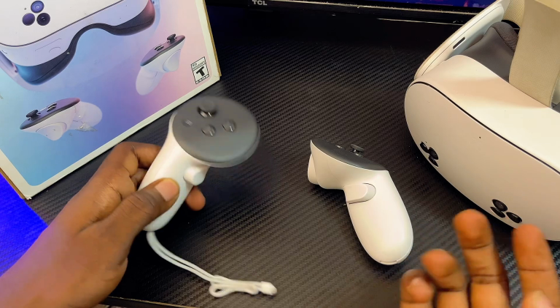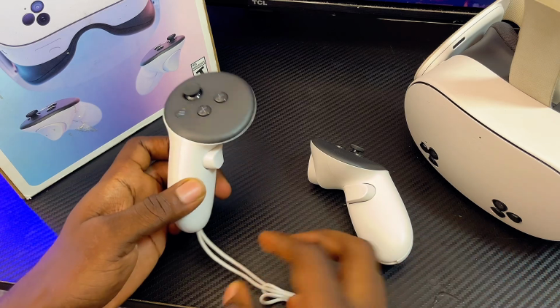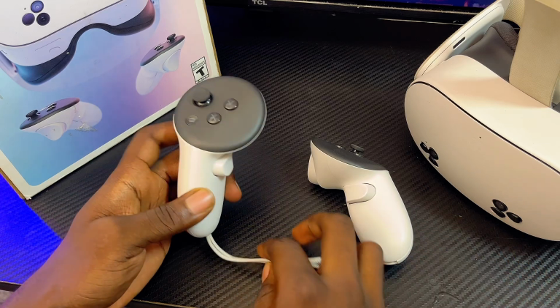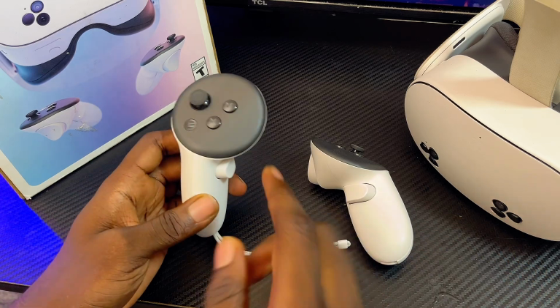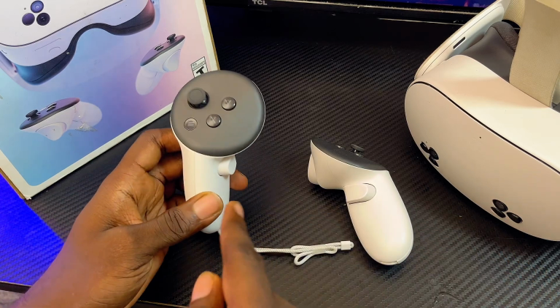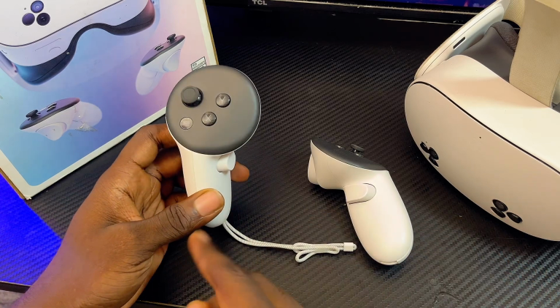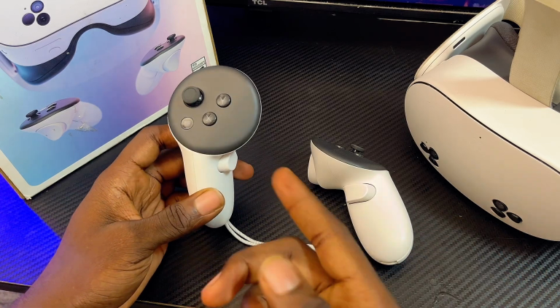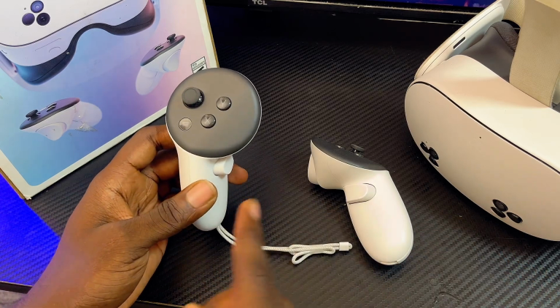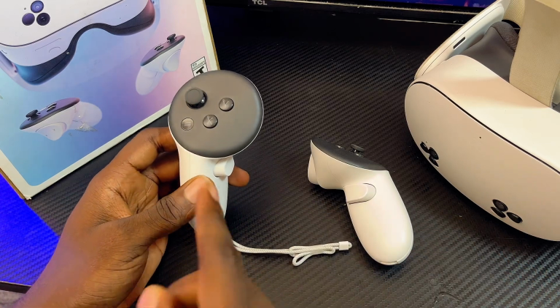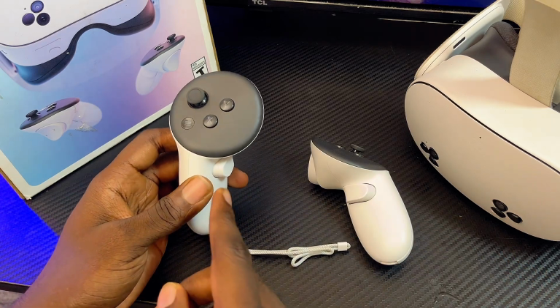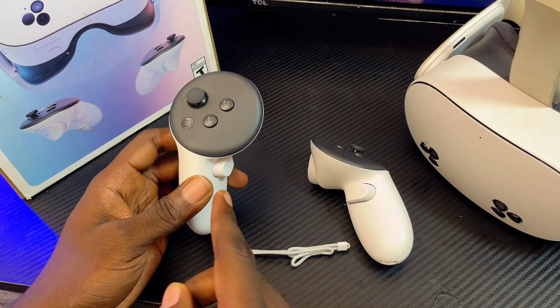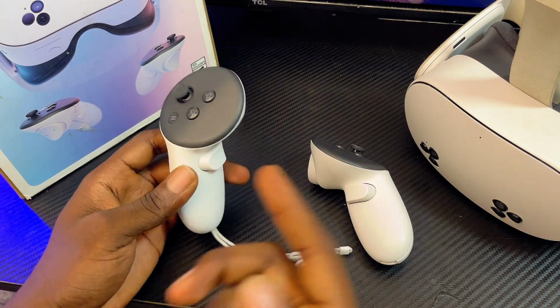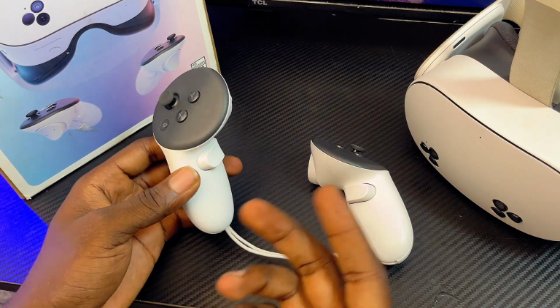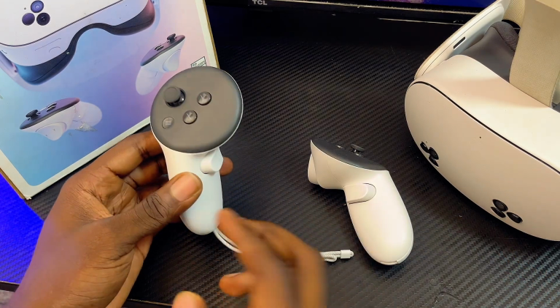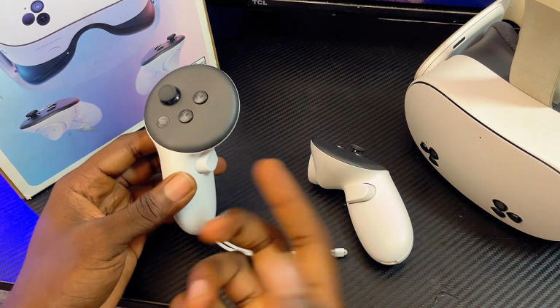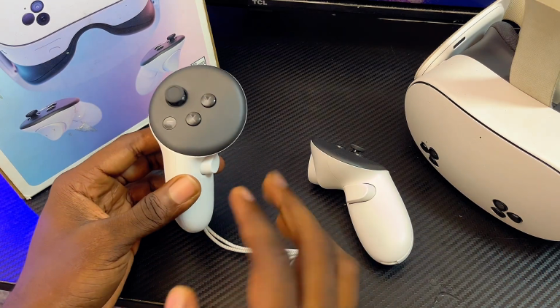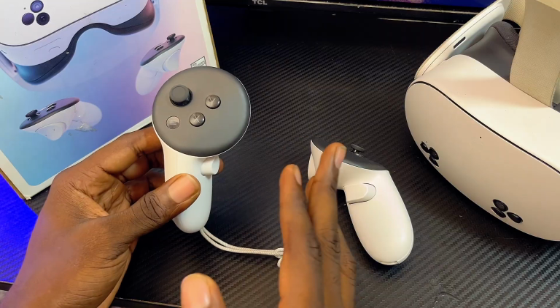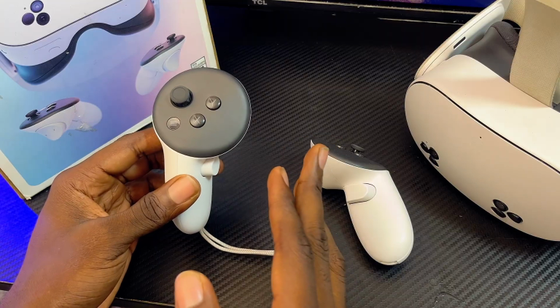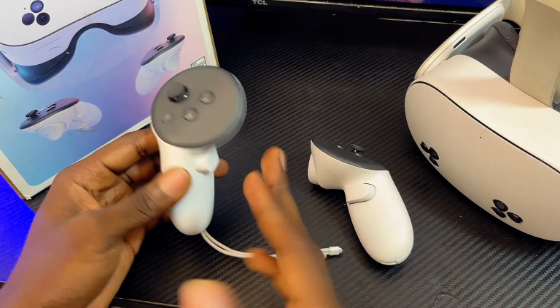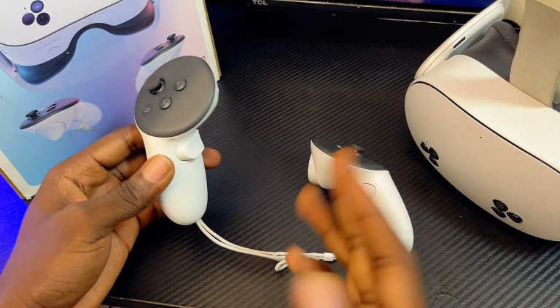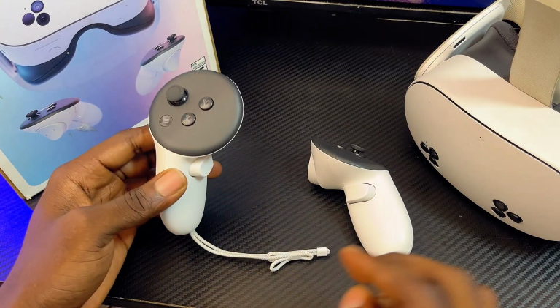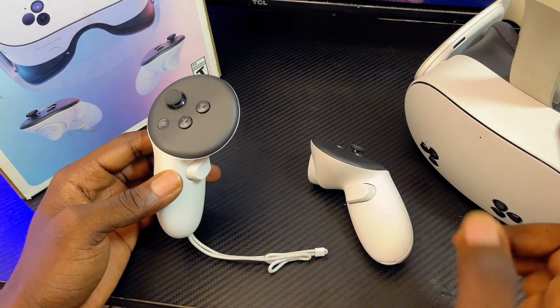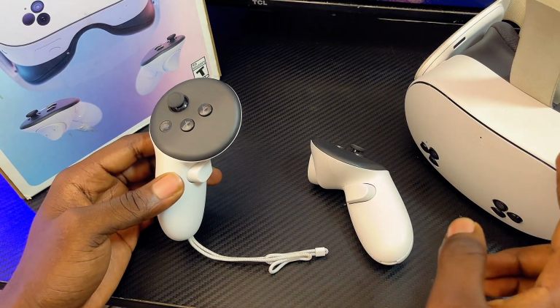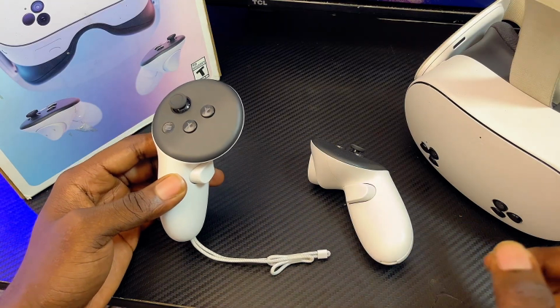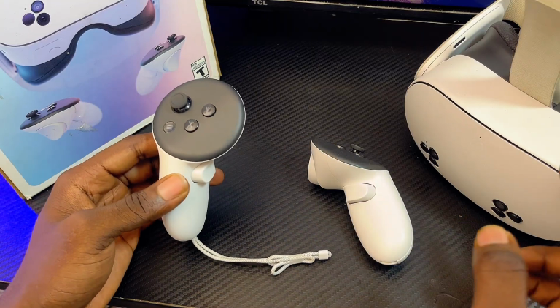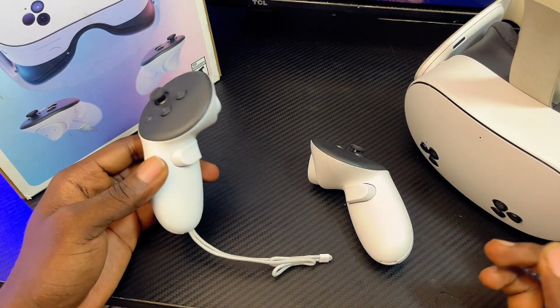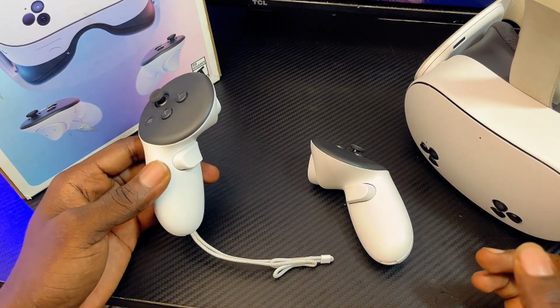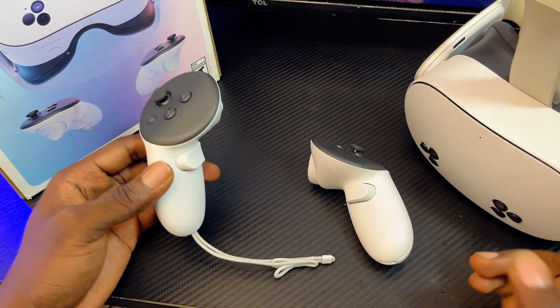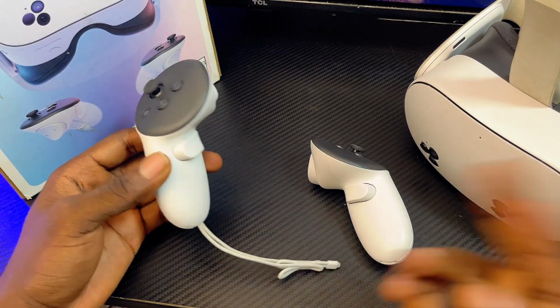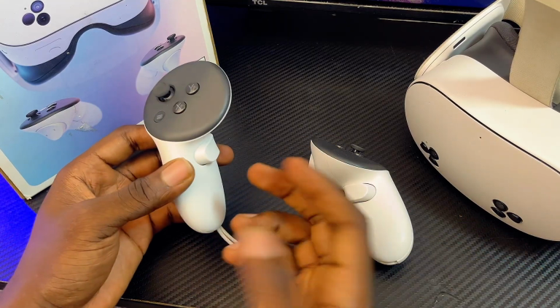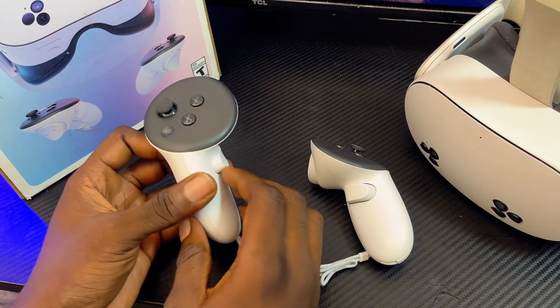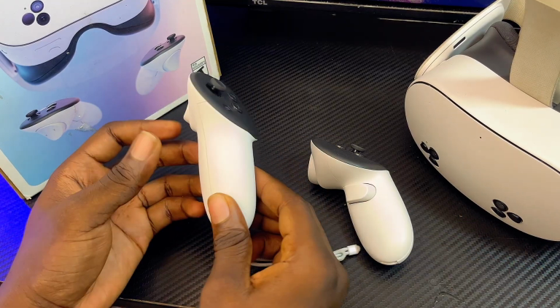This is how to reset your Meta Quest 3 or 3S controllers and fix any problem like the controllers not working or not responding with your Meta Quest 3 or 3S headset. The process is quite simple.